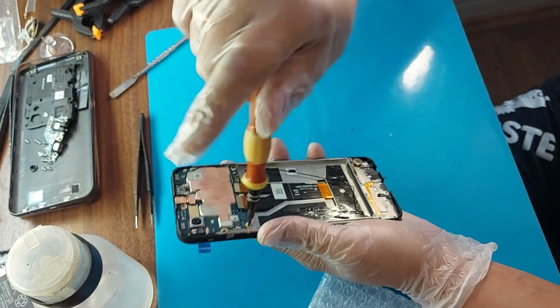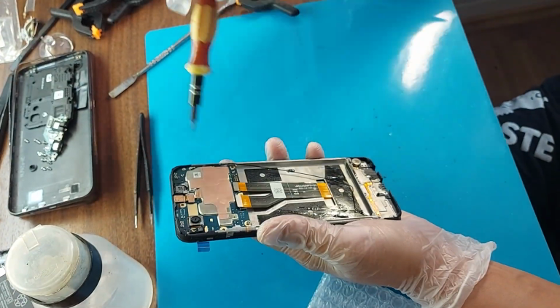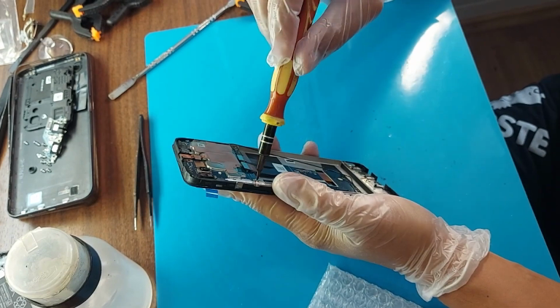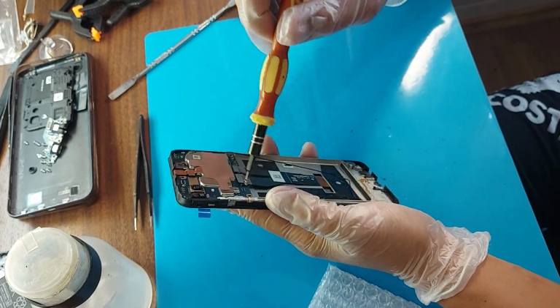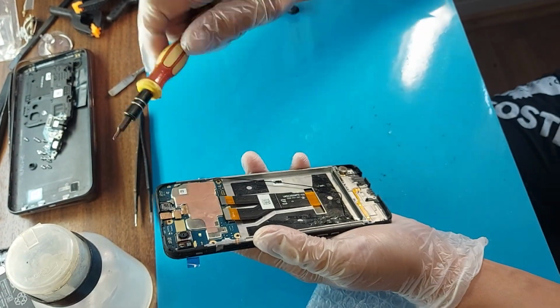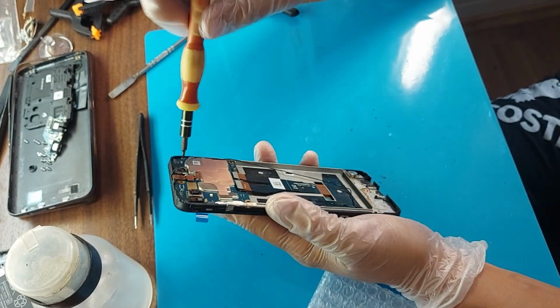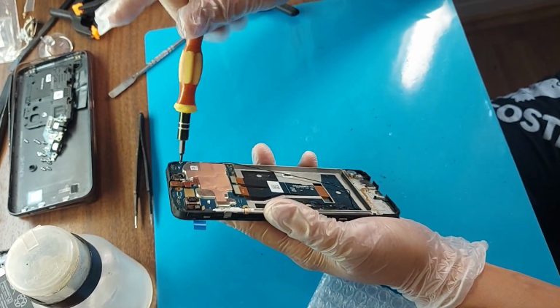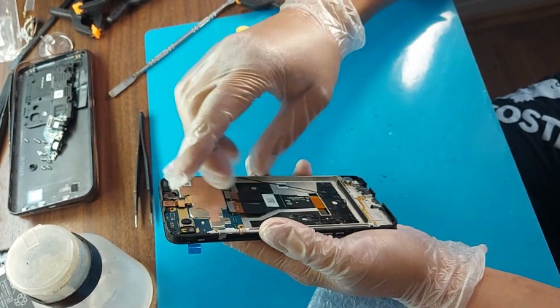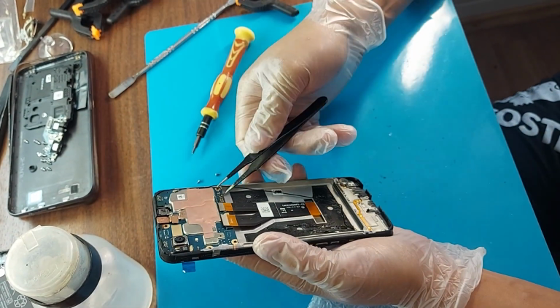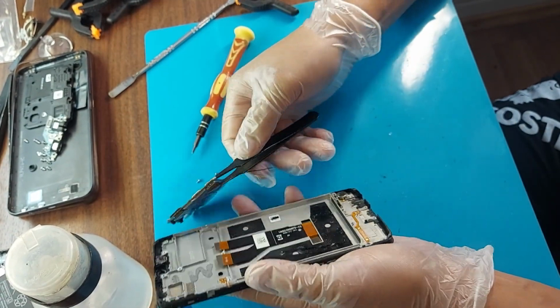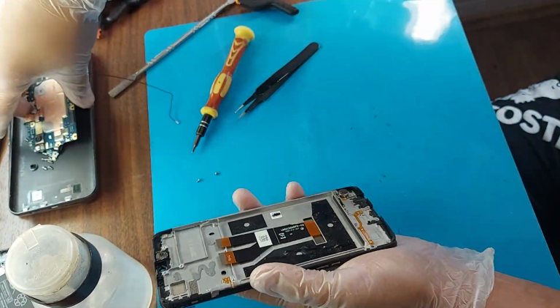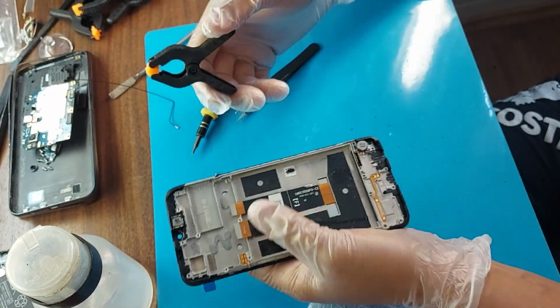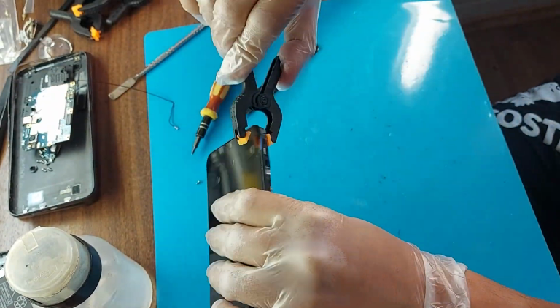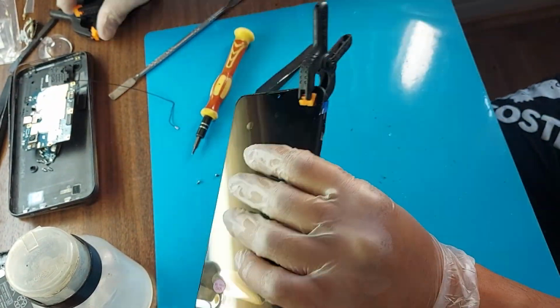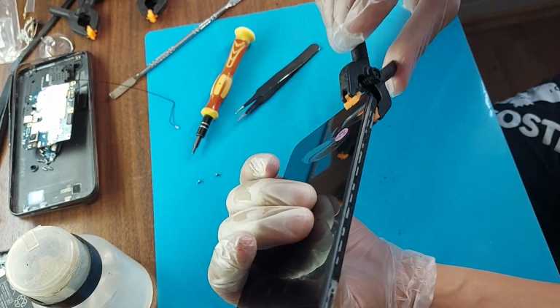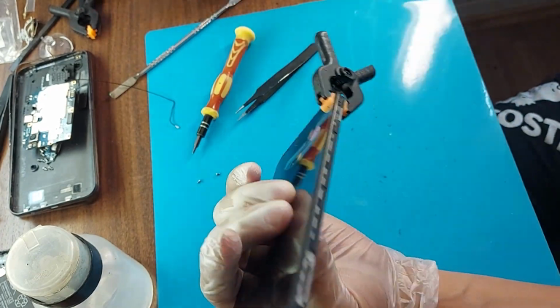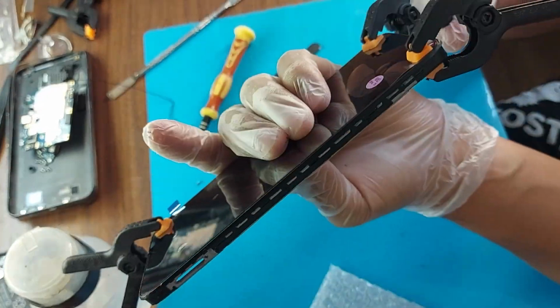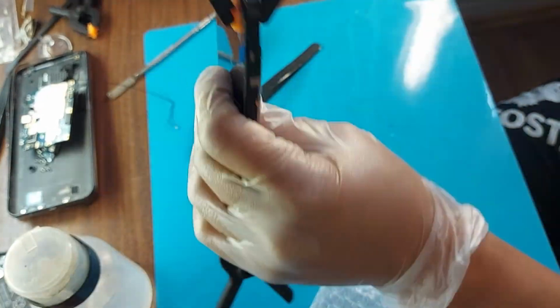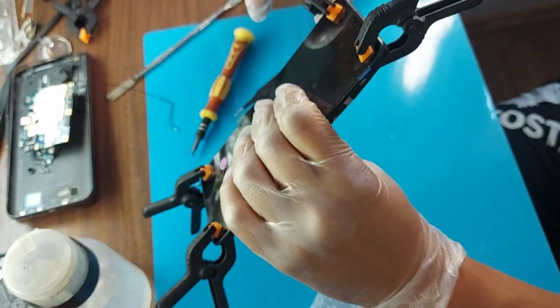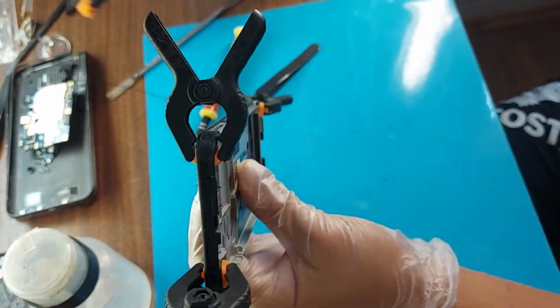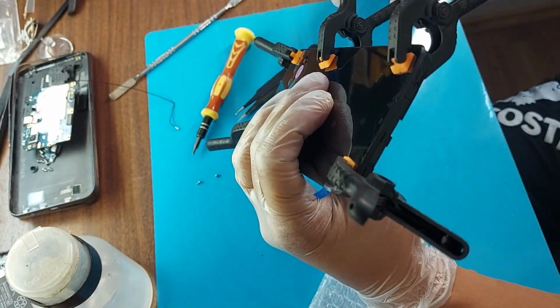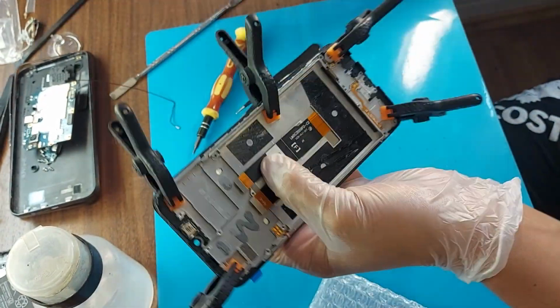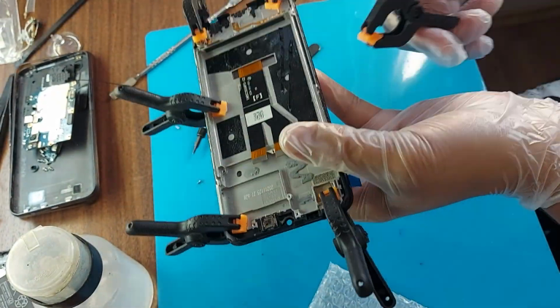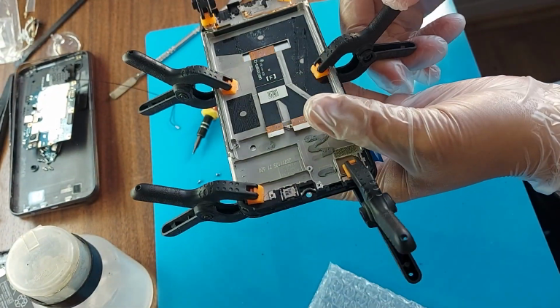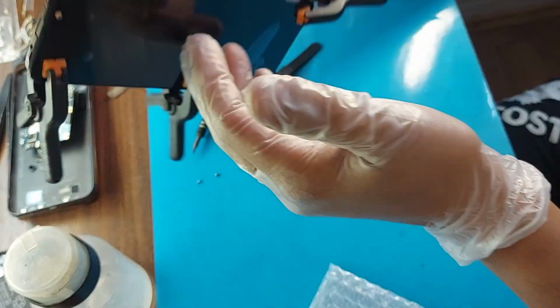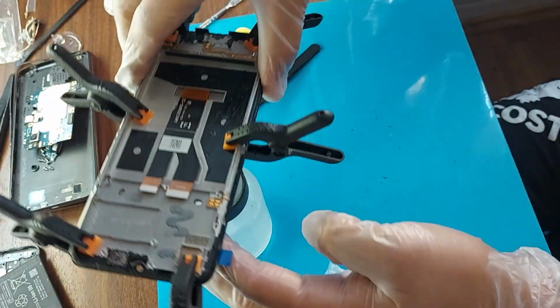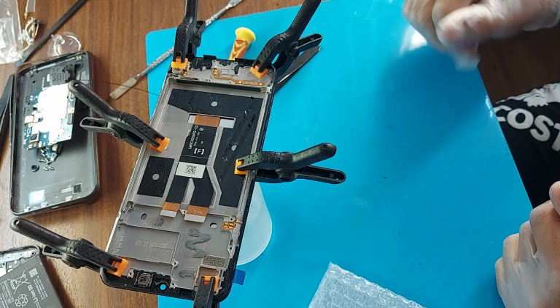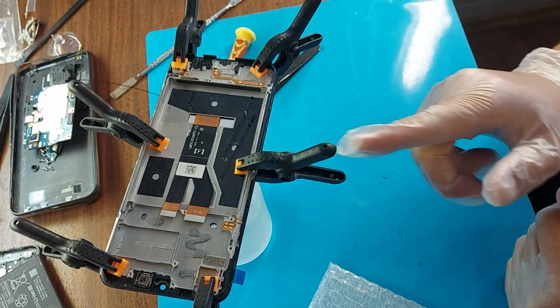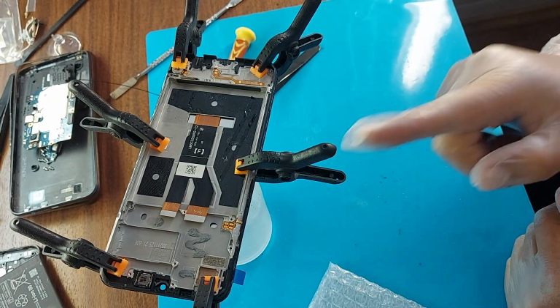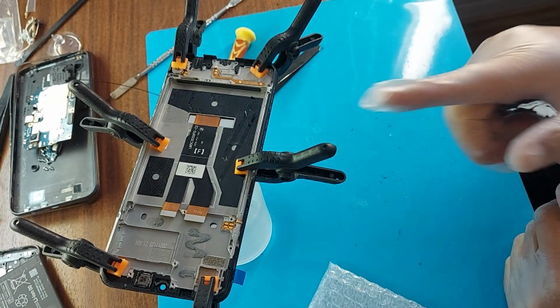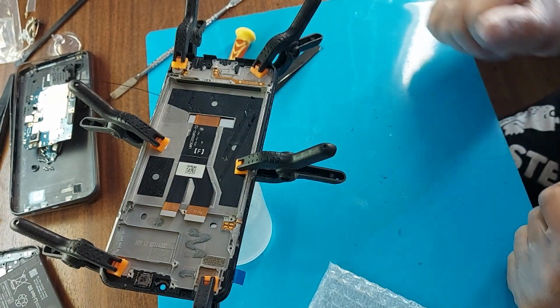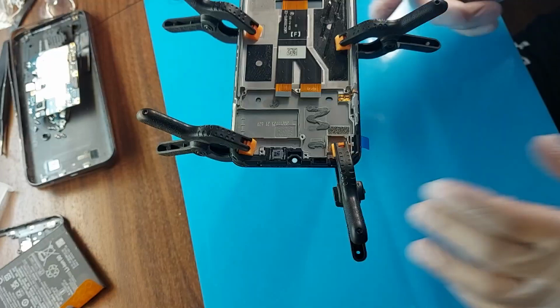Let's check the screen. Let the glue dry for 5 hours.